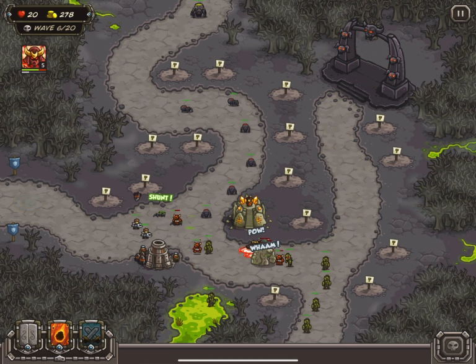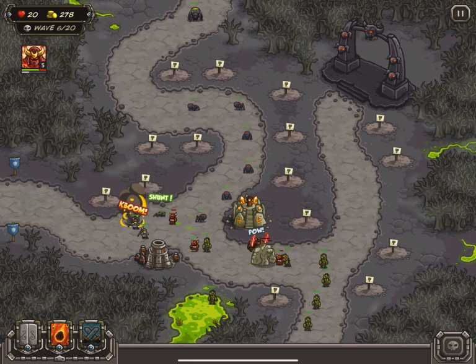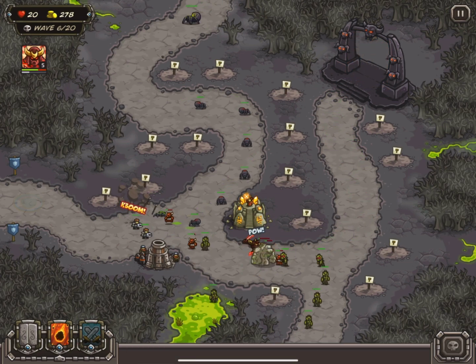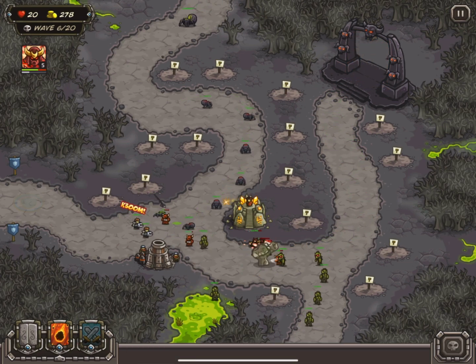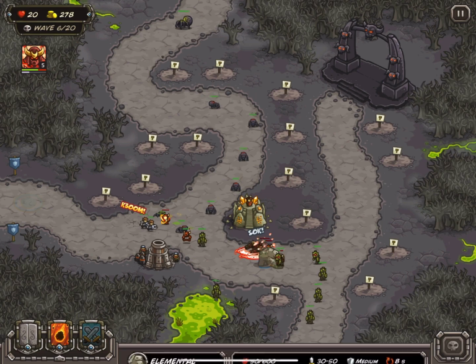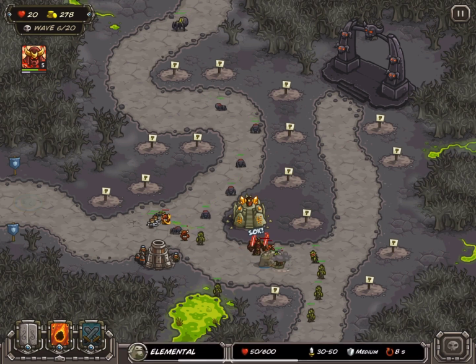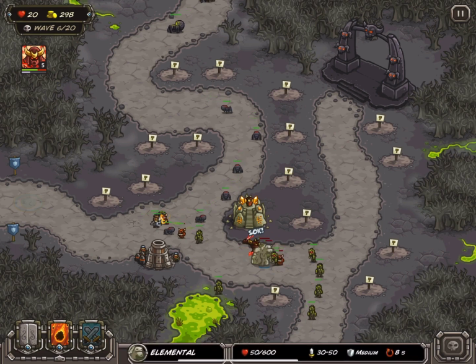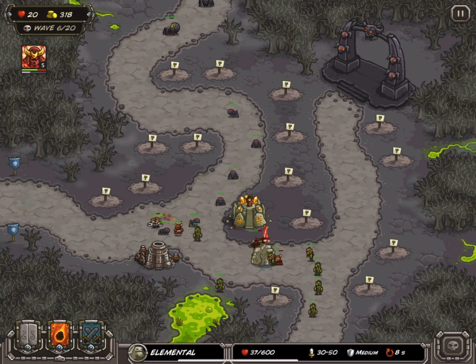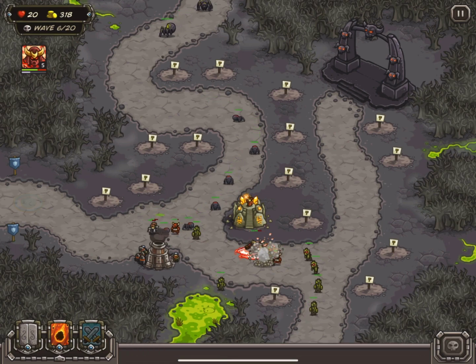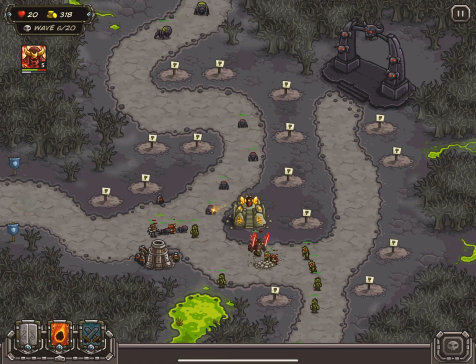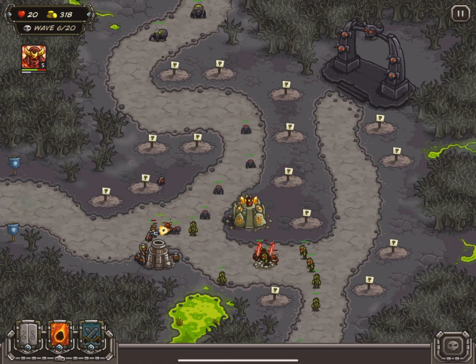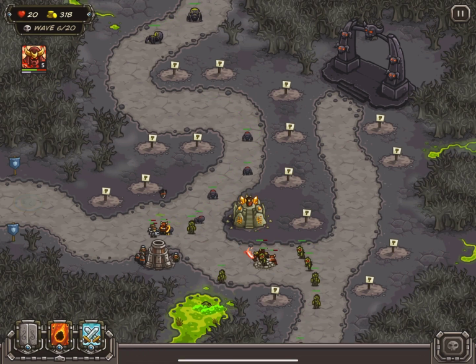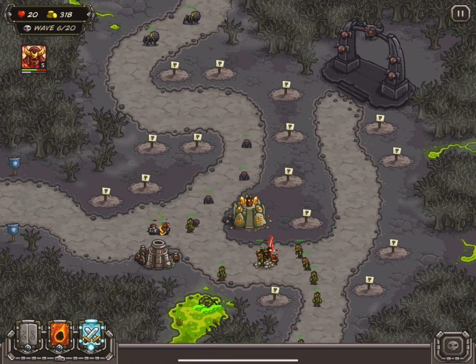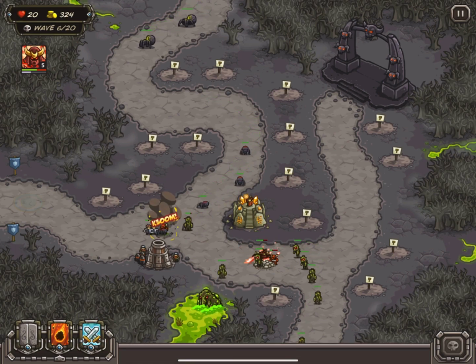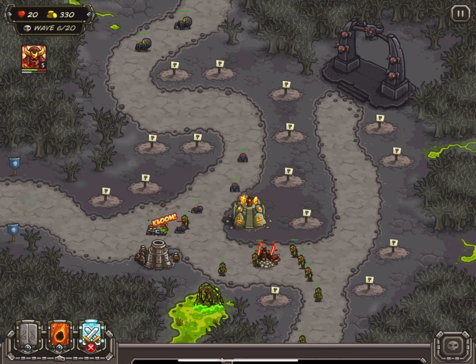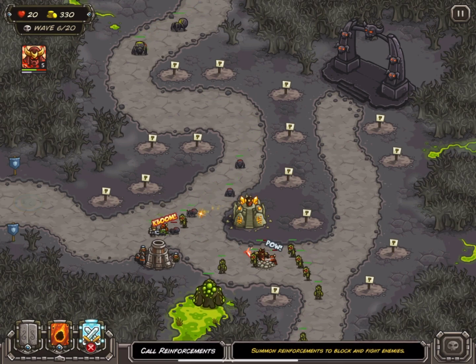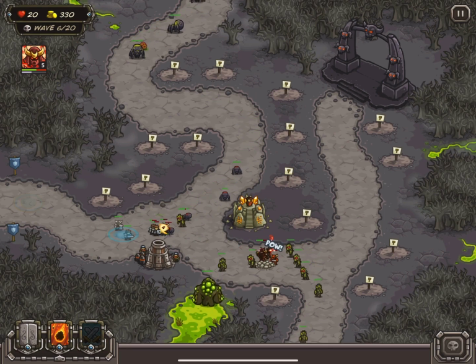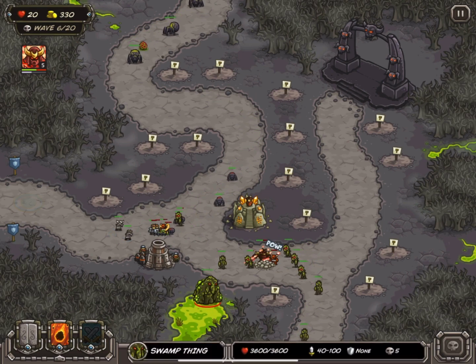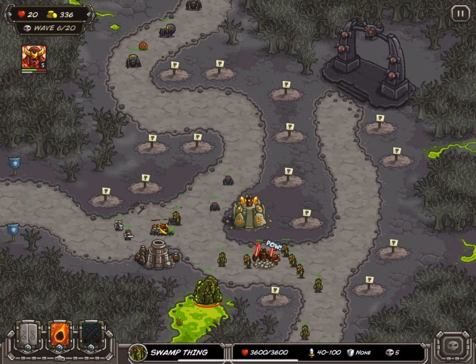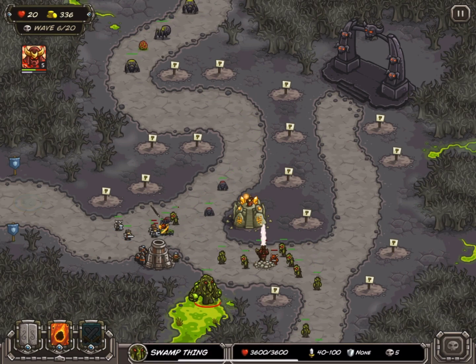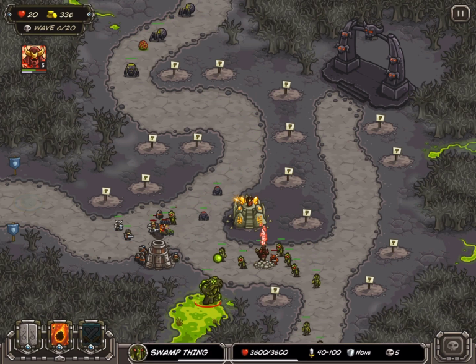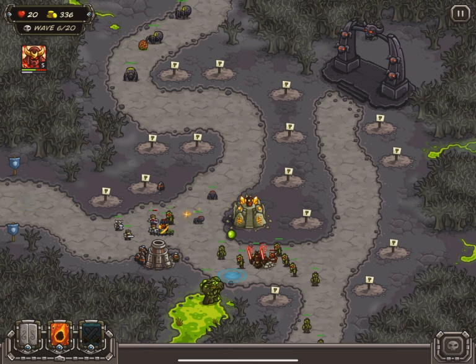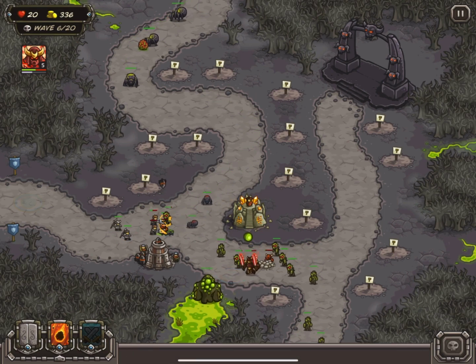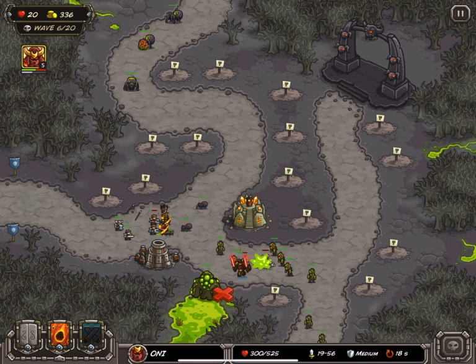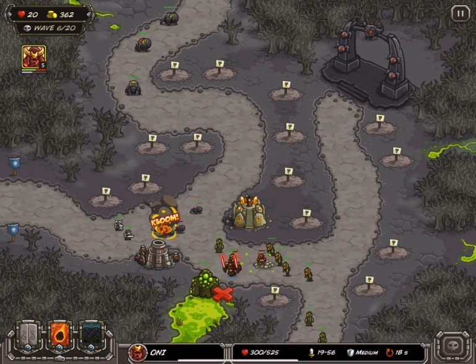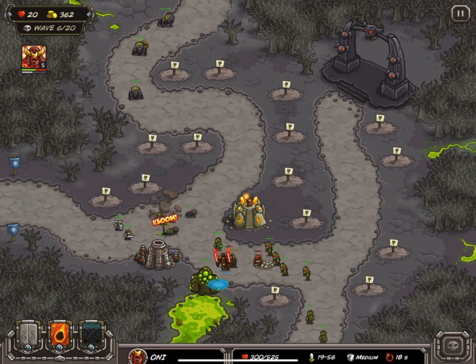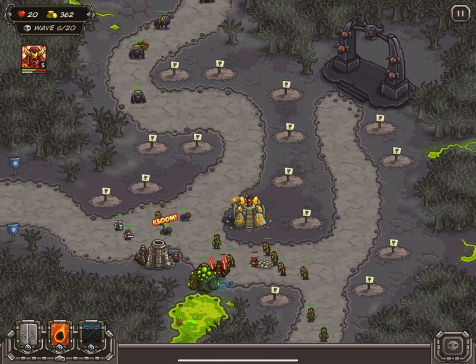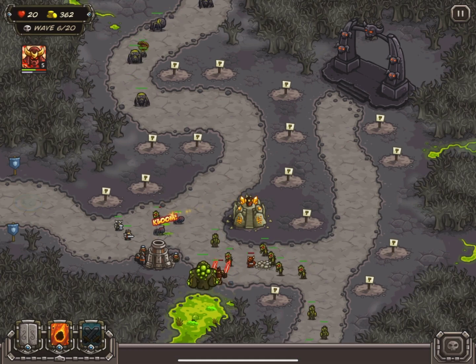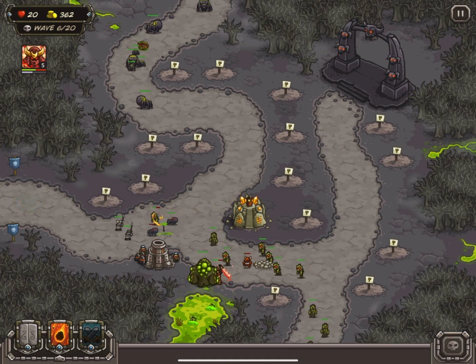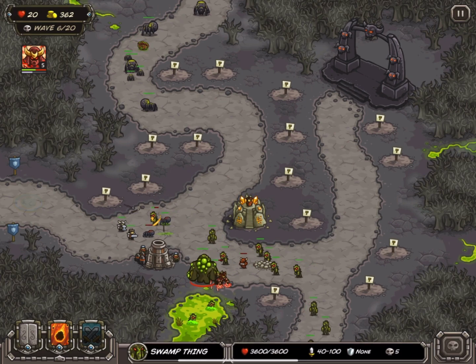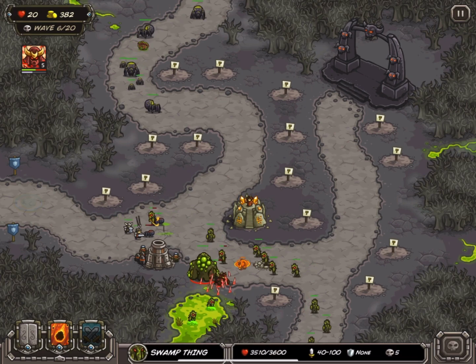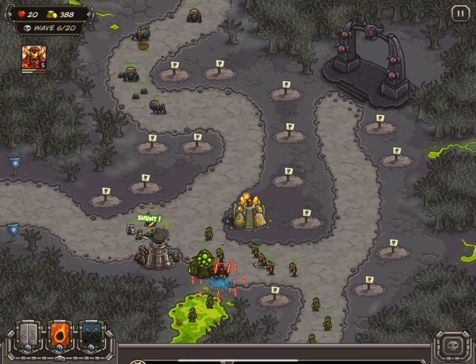Eventually, on Wave 6, I manage to get his health low enough that I can properly kill him. And there we have it — a Swamp Thing on Wave 6.